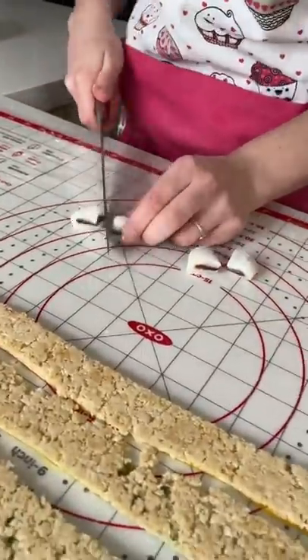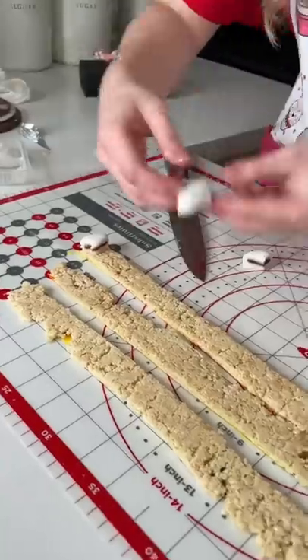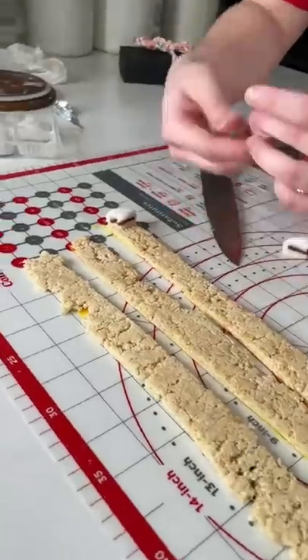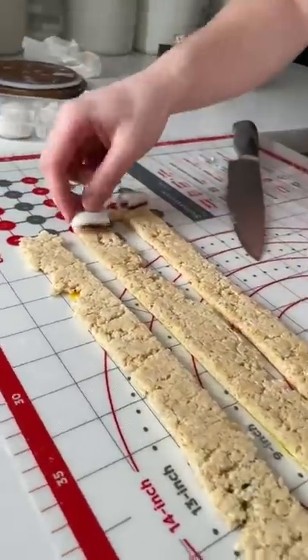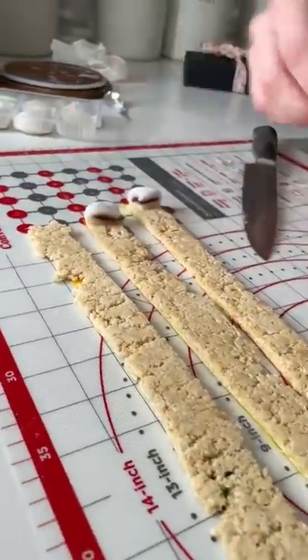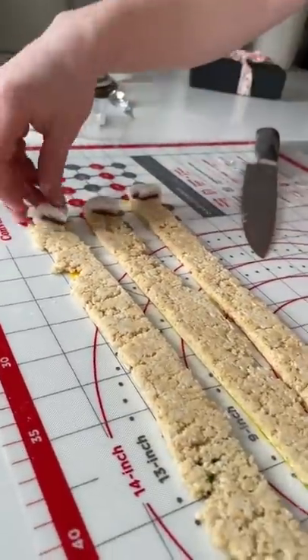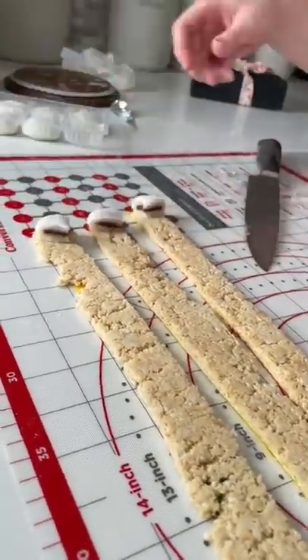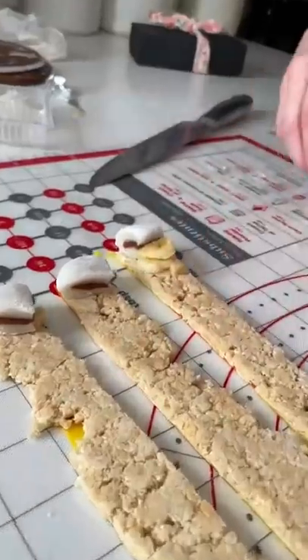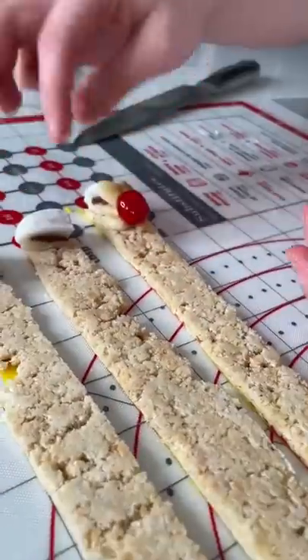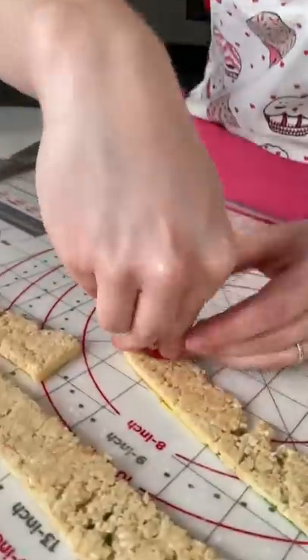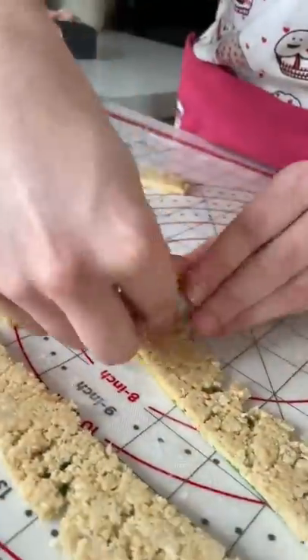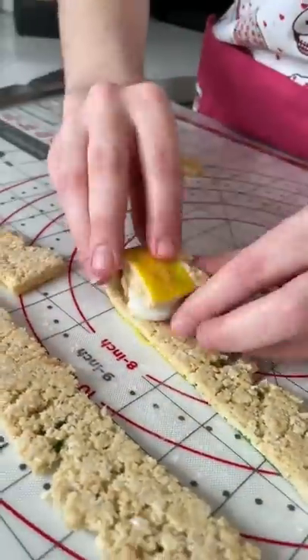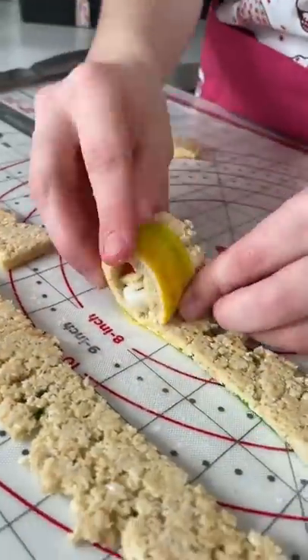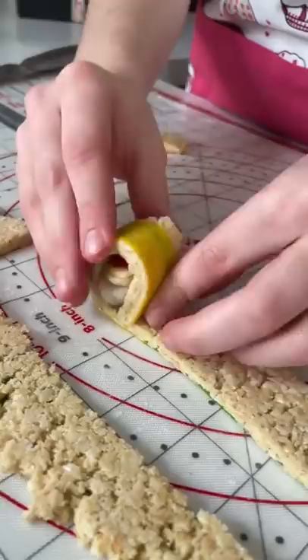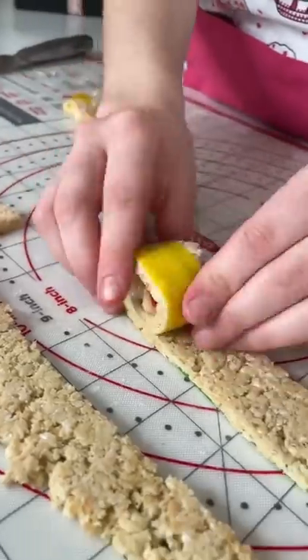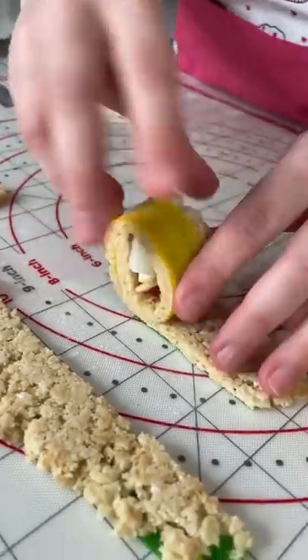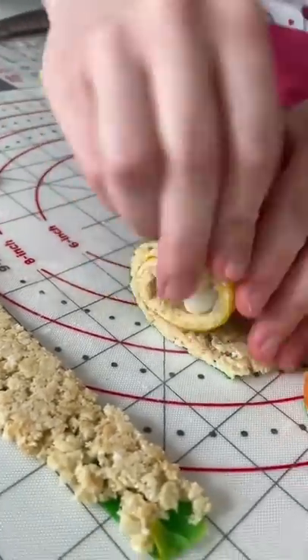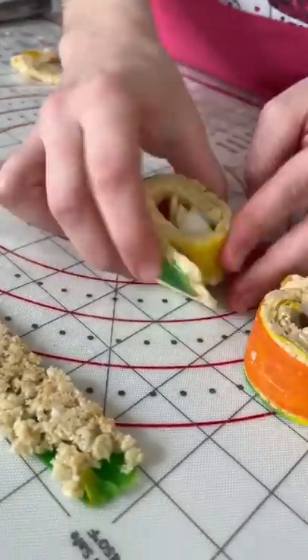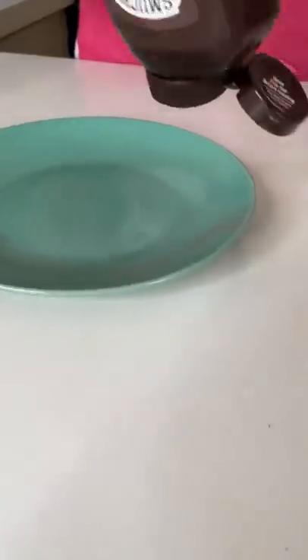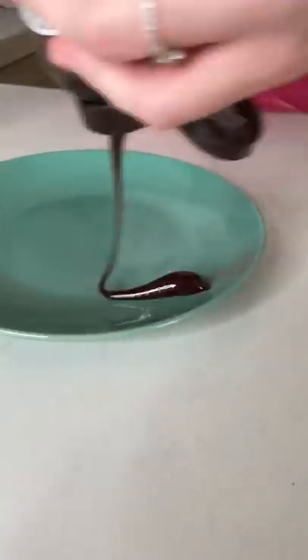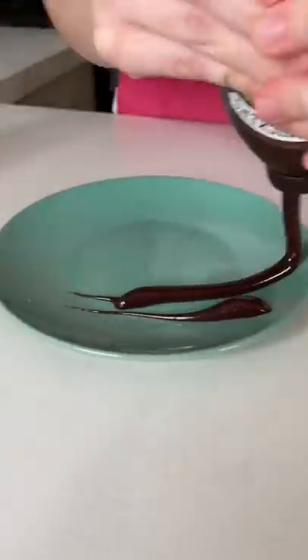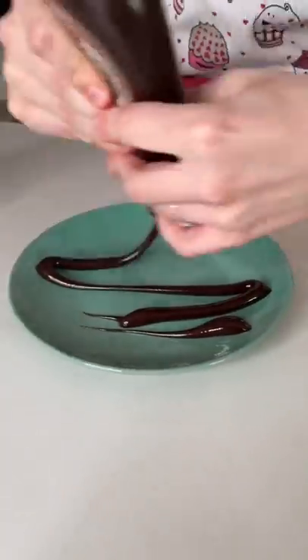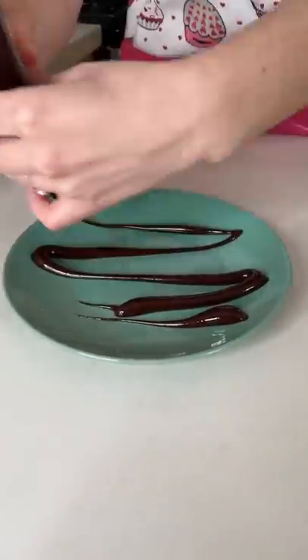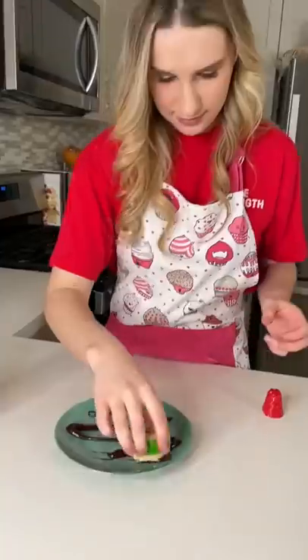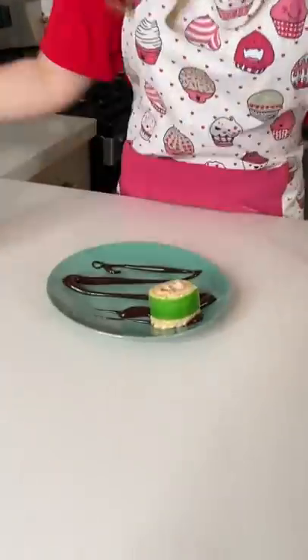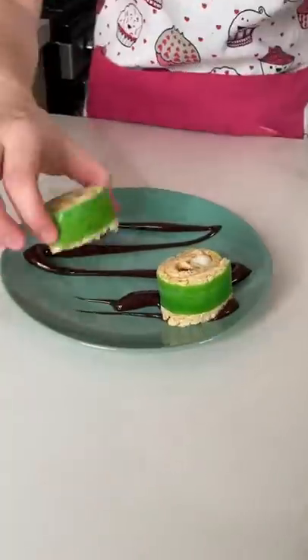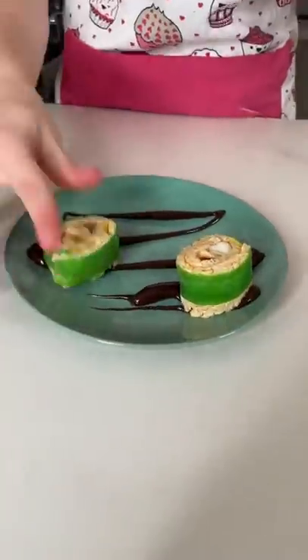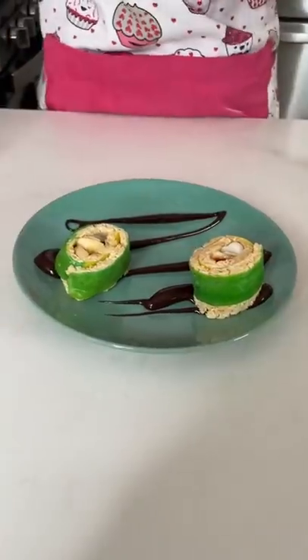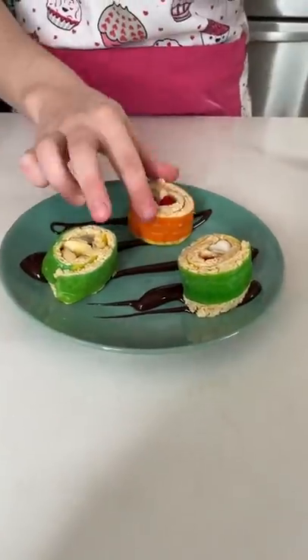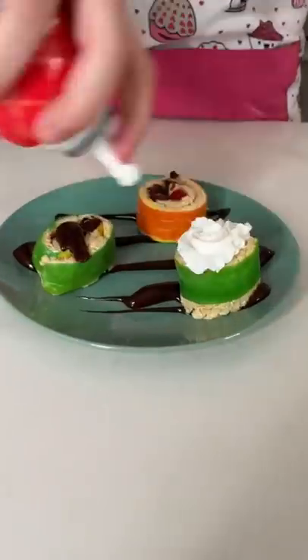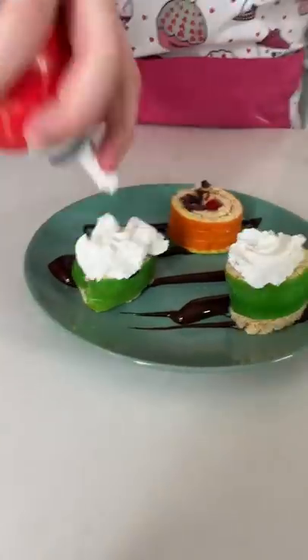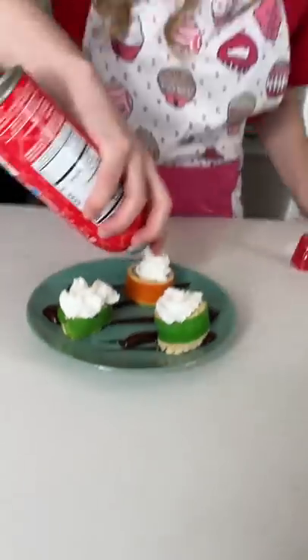Then I cut up some mochi as my ice cream and added bananas and a cherry. Then I rolled up my sushi. I used chocolate fudge as a replacement for eel sauce and placed my sushi on top.